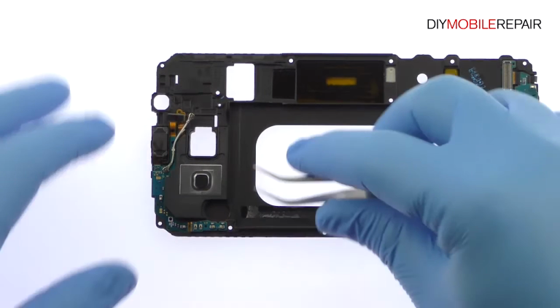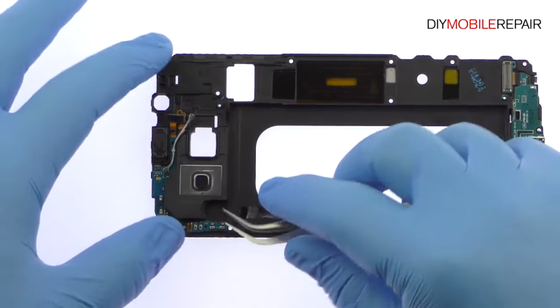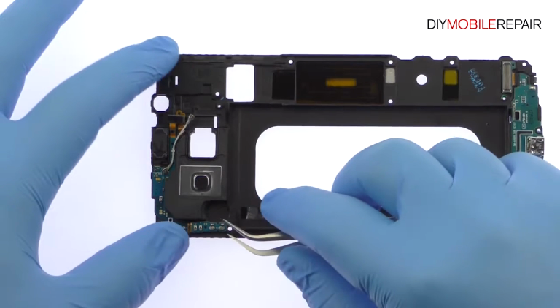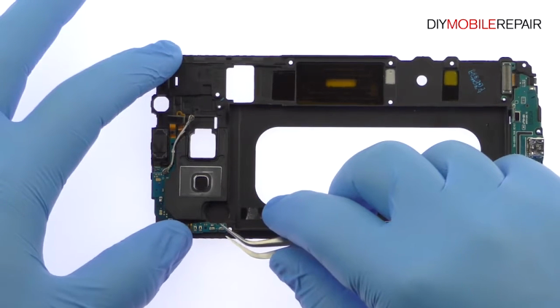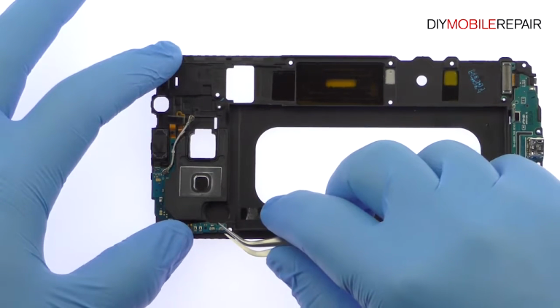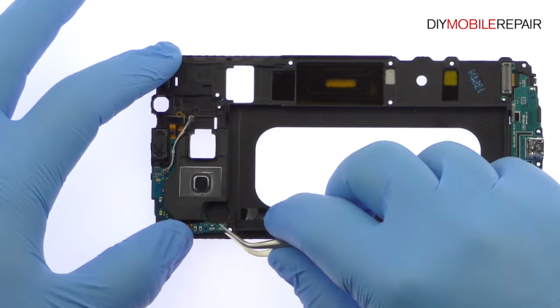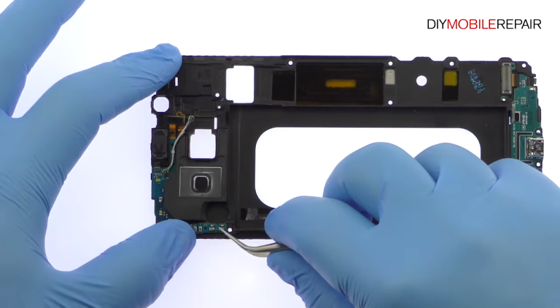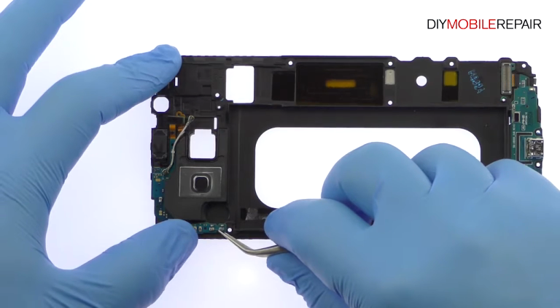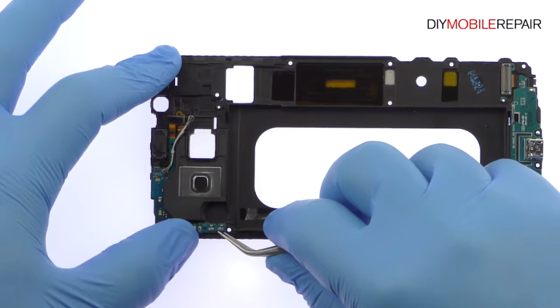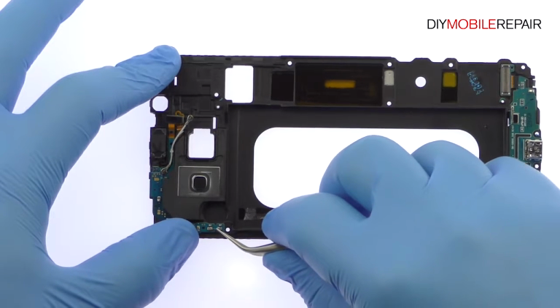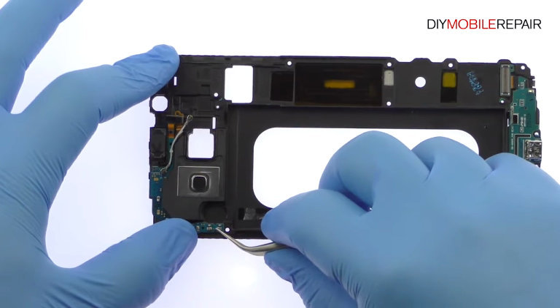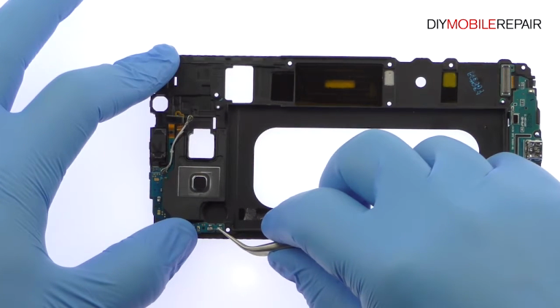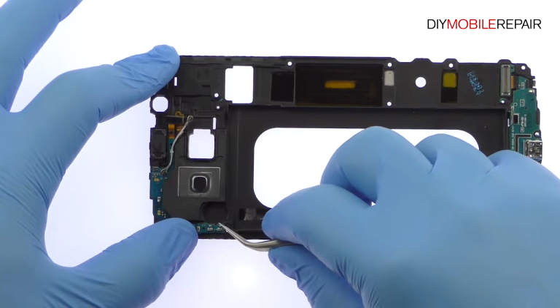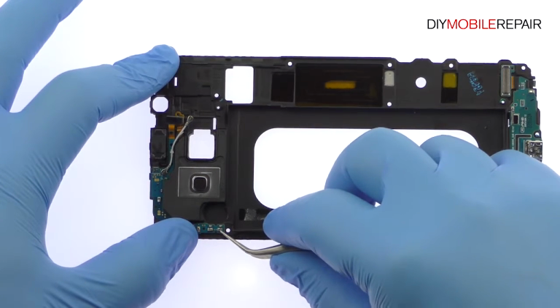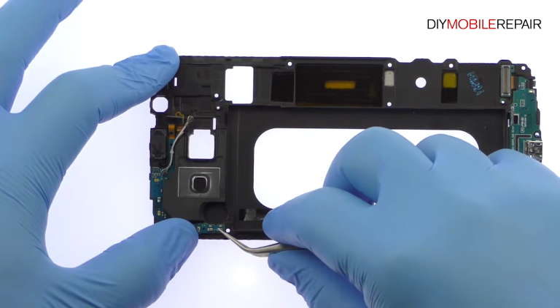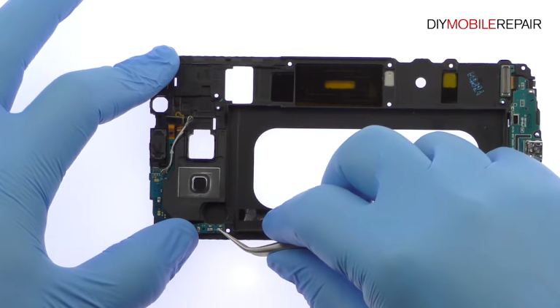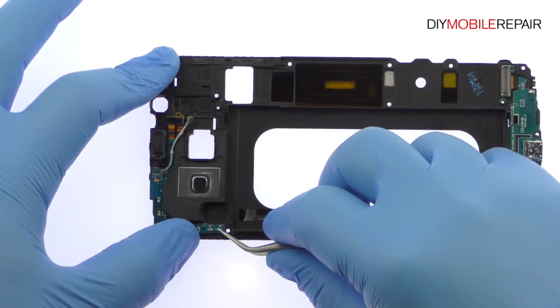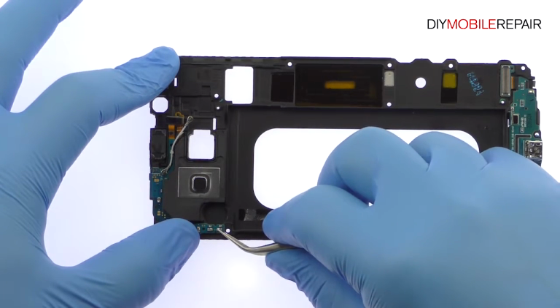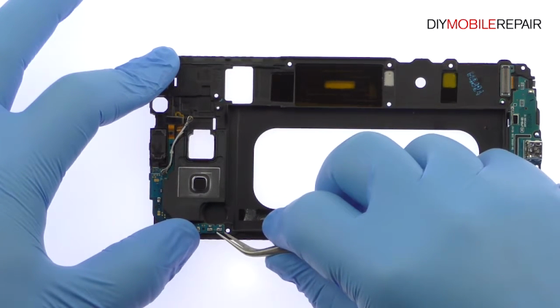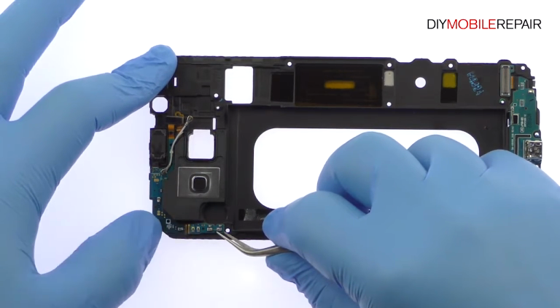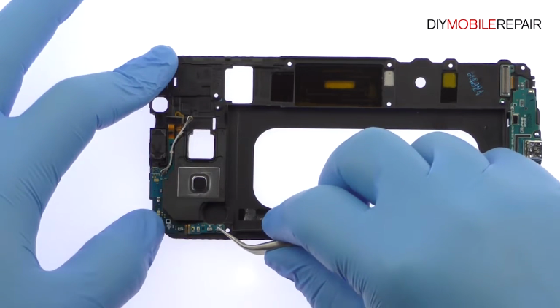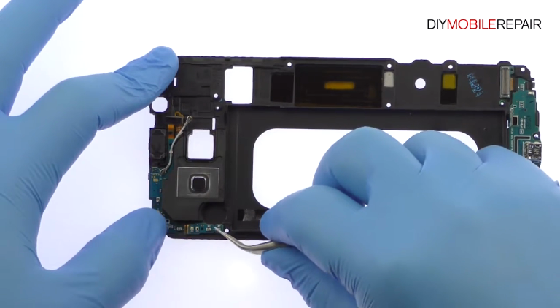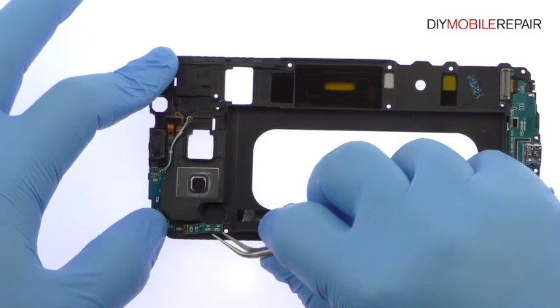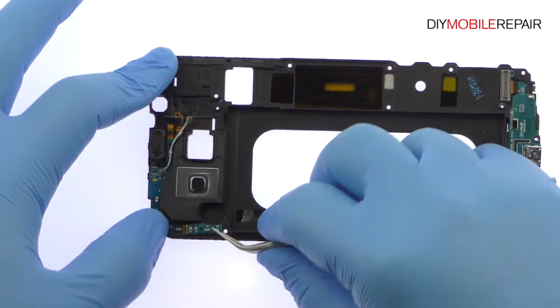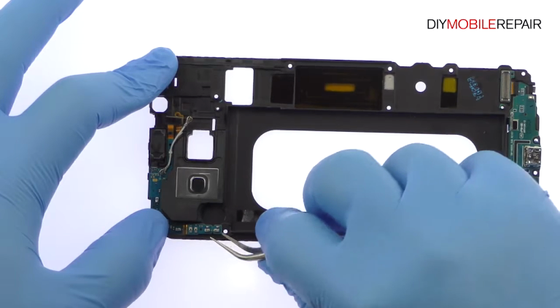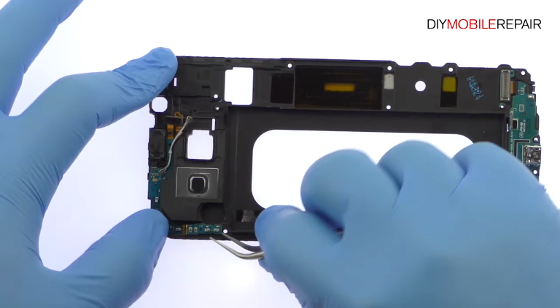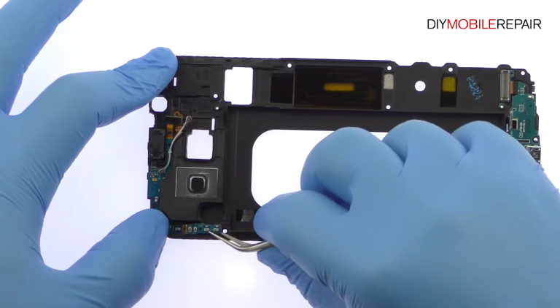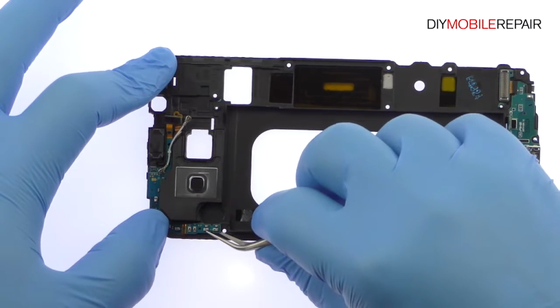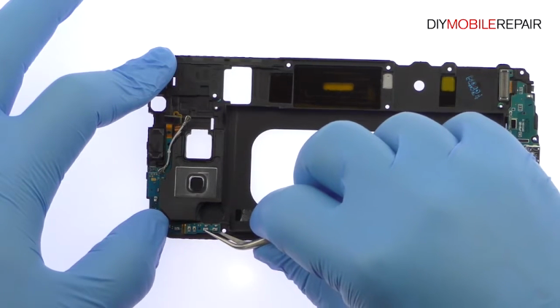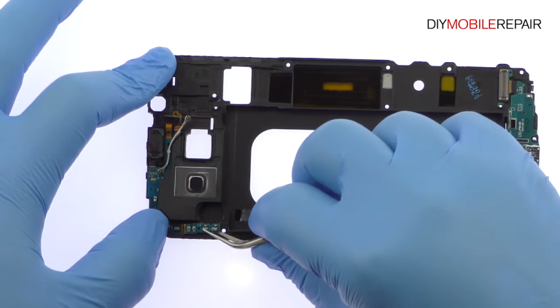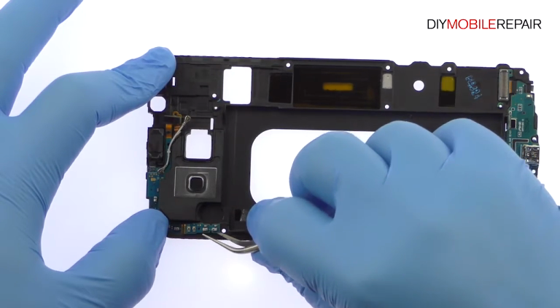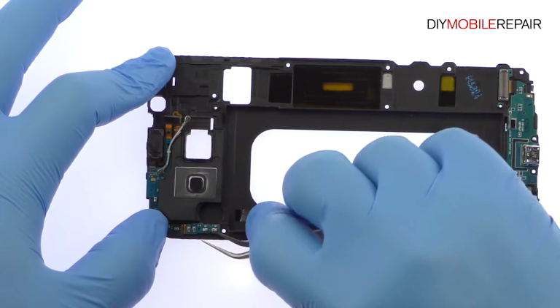Use the tweezers to peel up and remove the Galaxy A8 earpiece speaker assembly. Additionally, it includes the ear speaker, proximity sensor, ambient light and noise cancelling microphone.